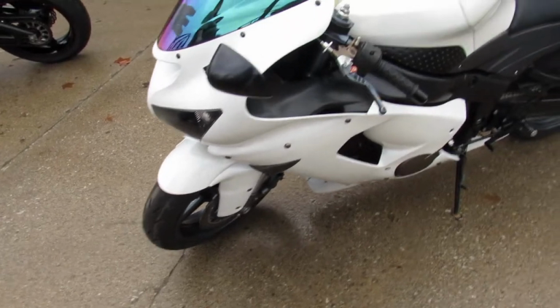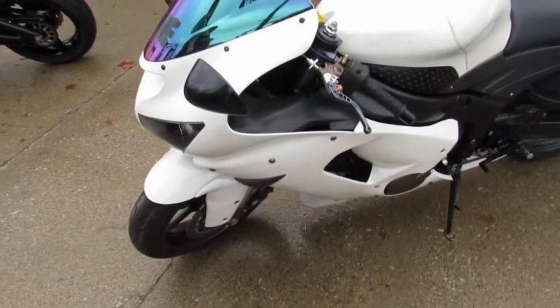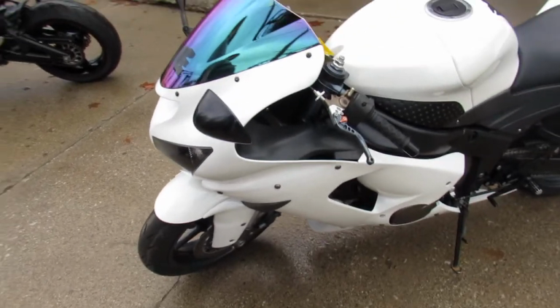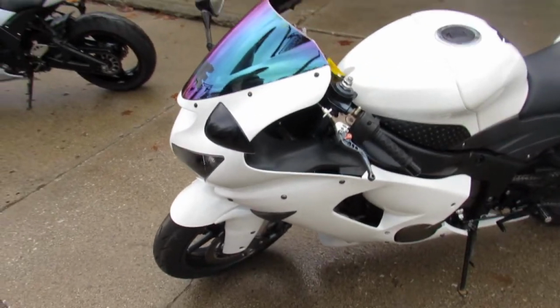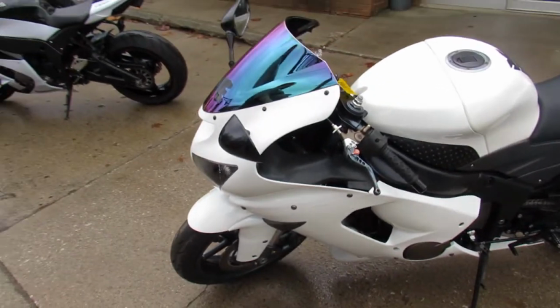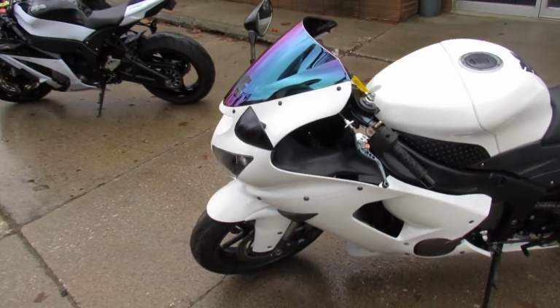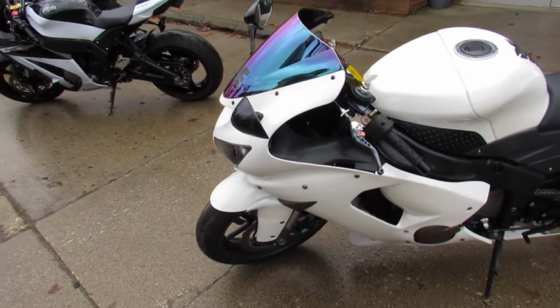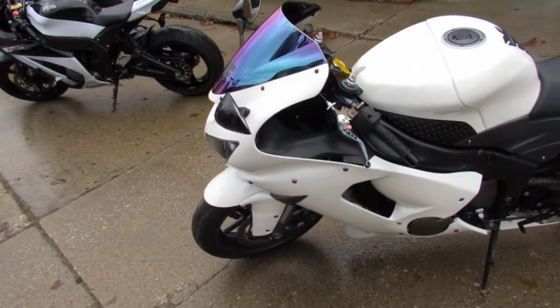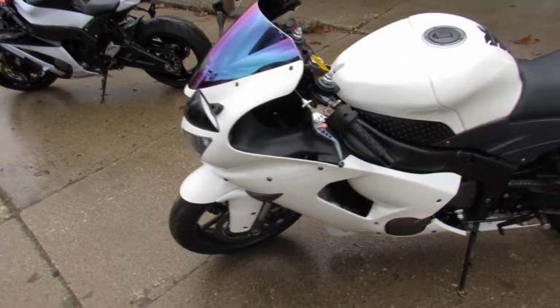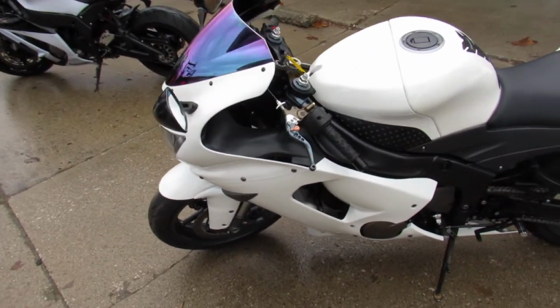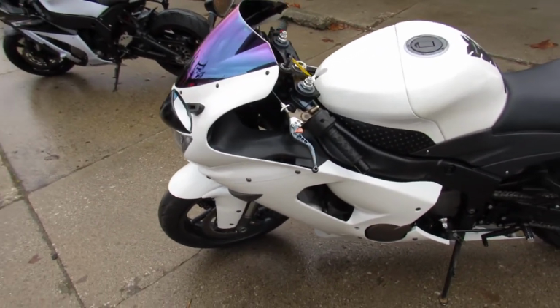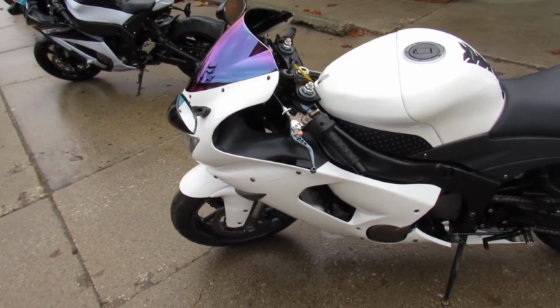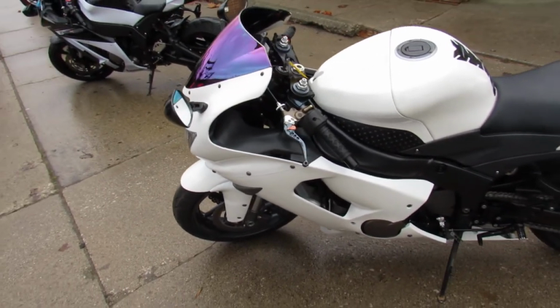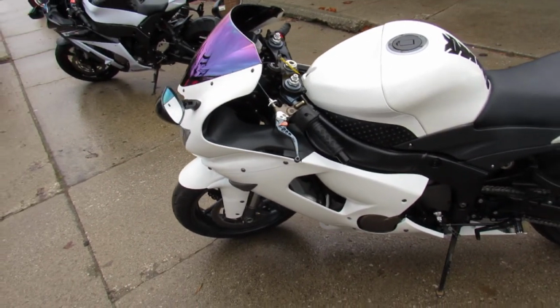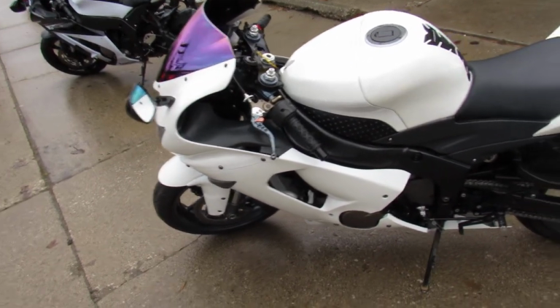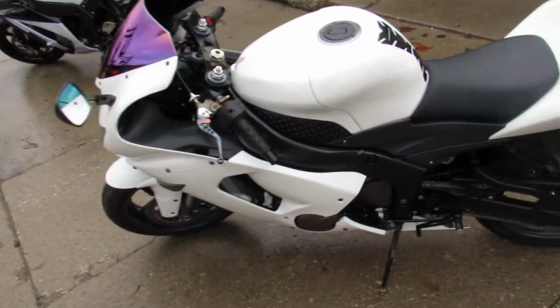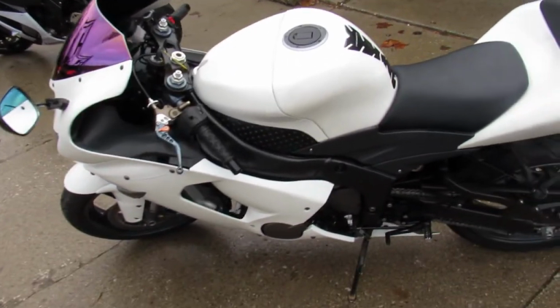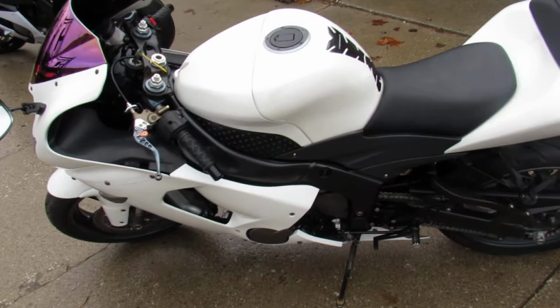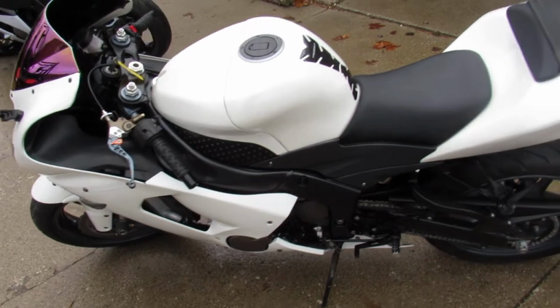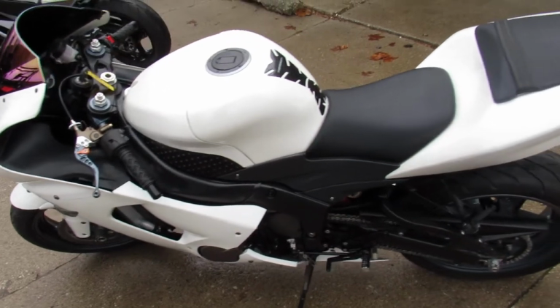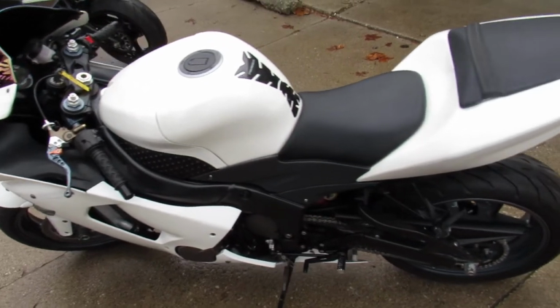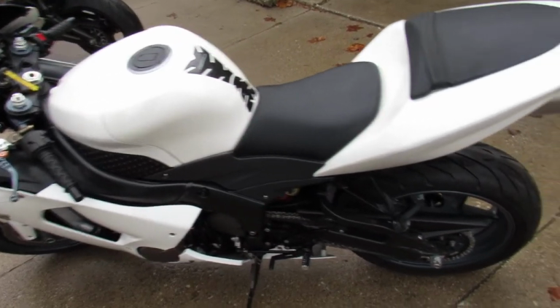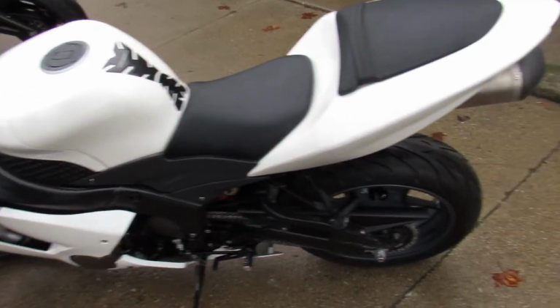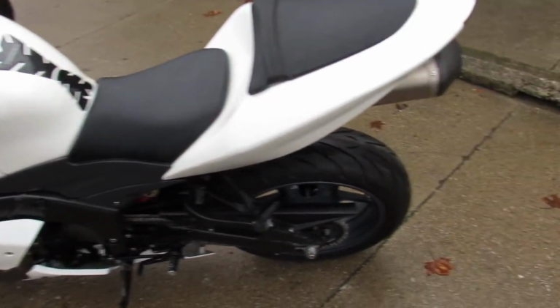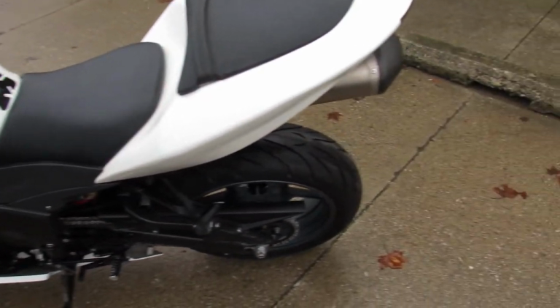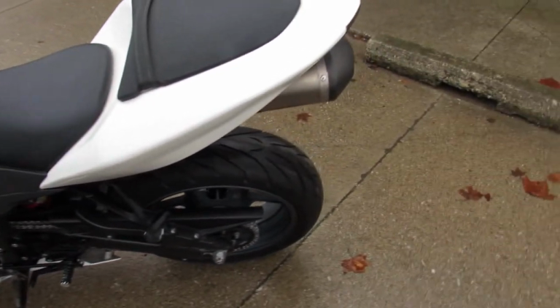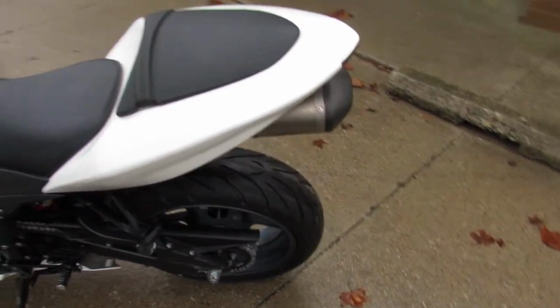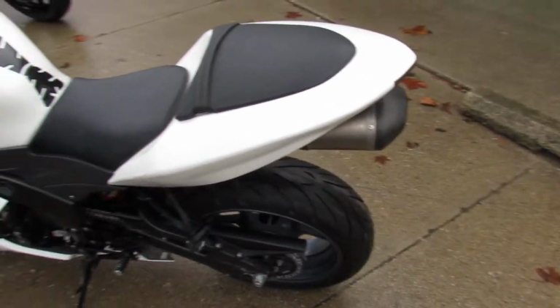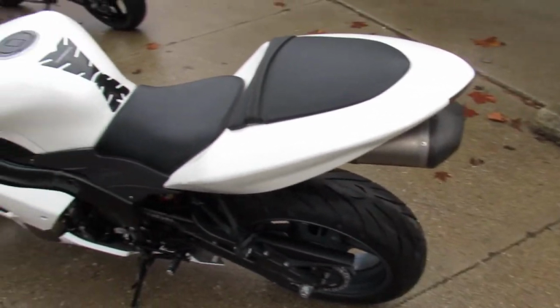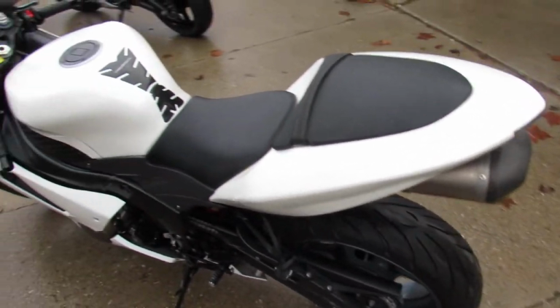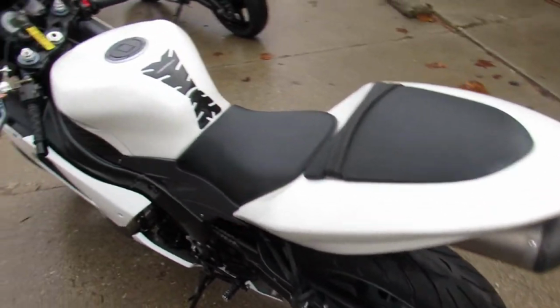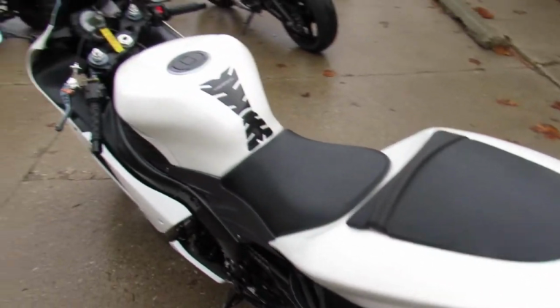Sharp pearl white paint, all loaded up with the extras — carbon fiber exhaust, fender eliminator kit, frame sliders, and more guys.